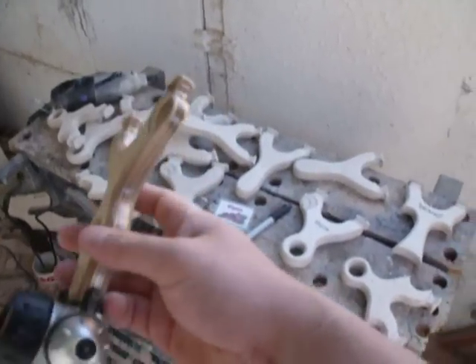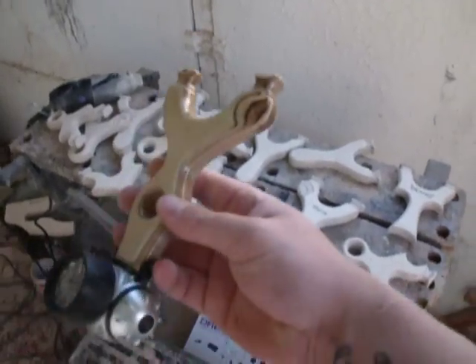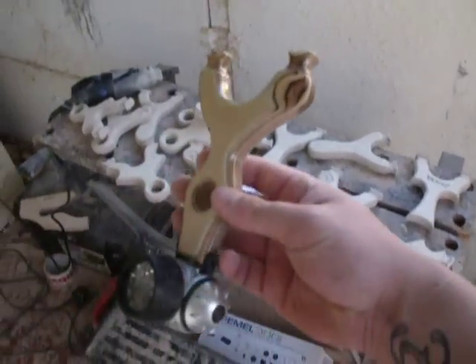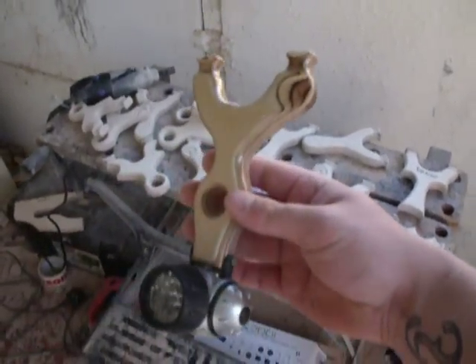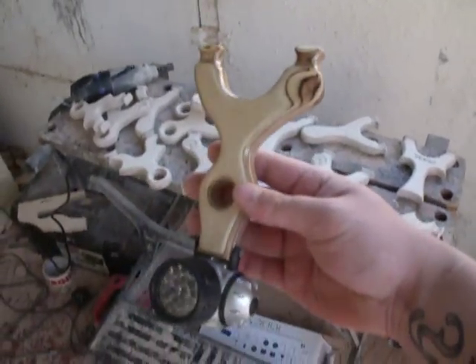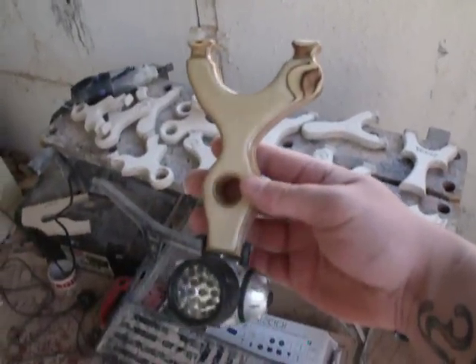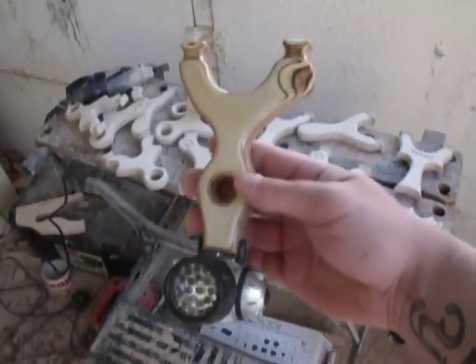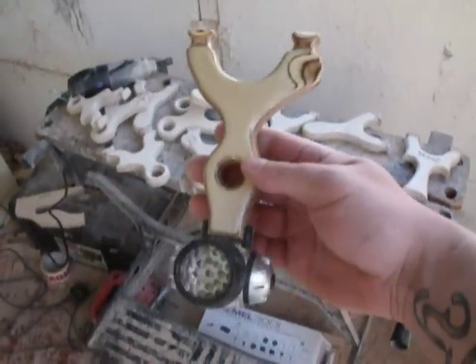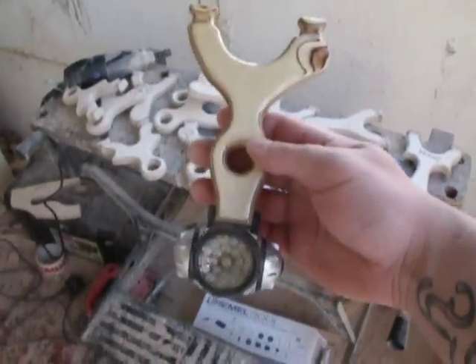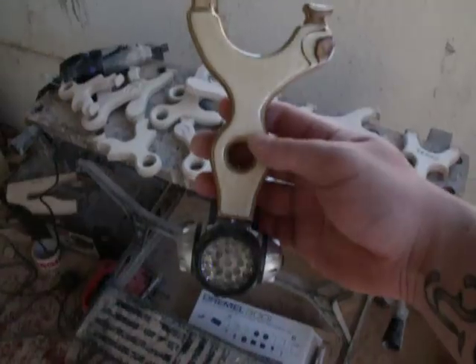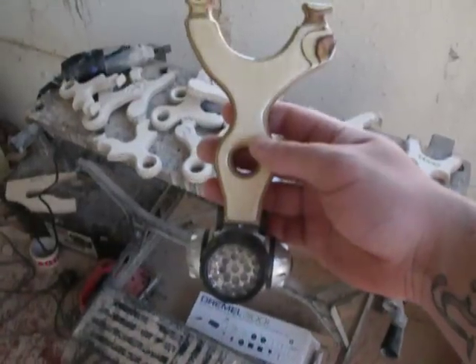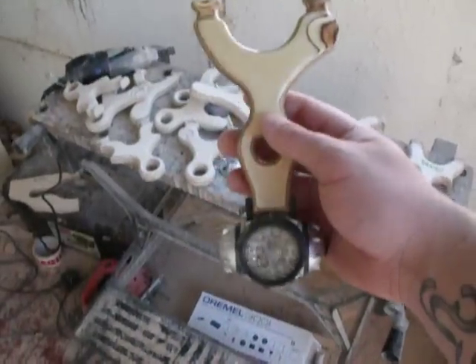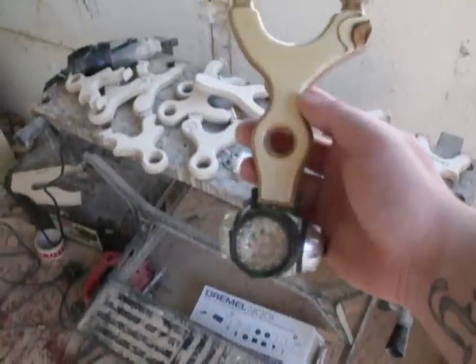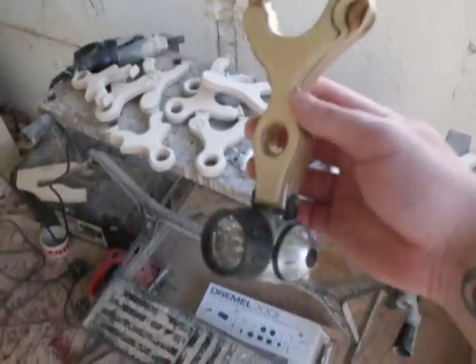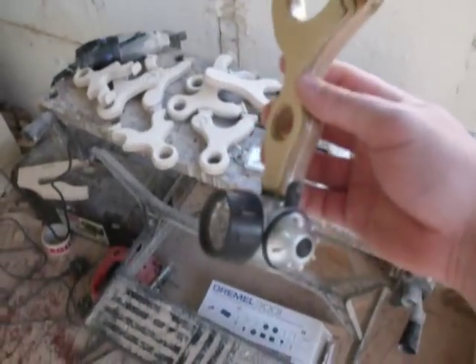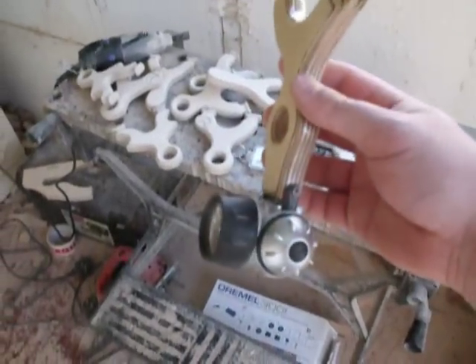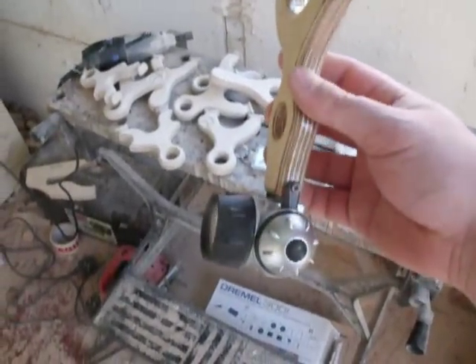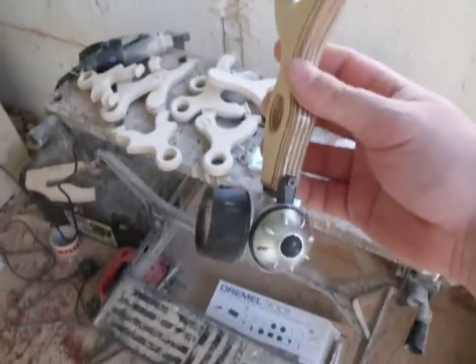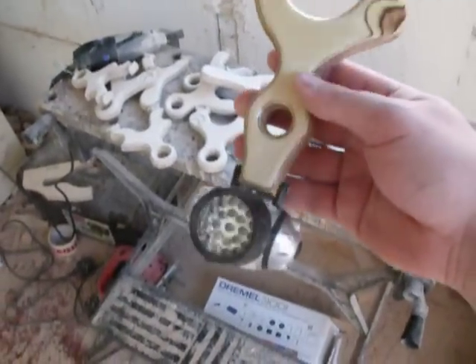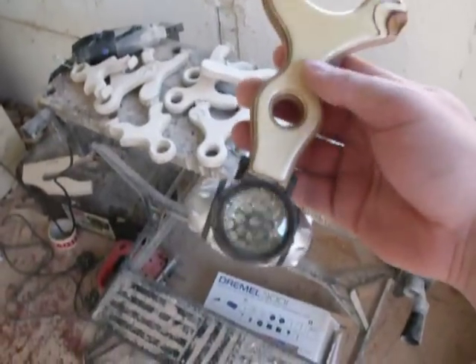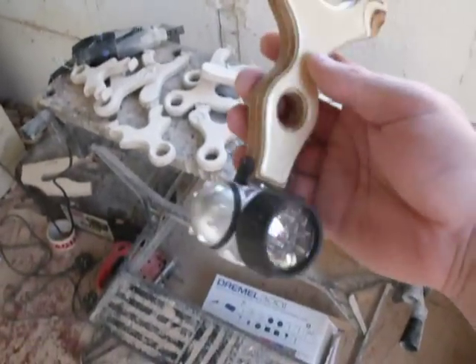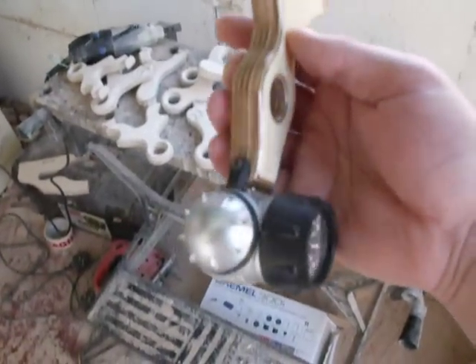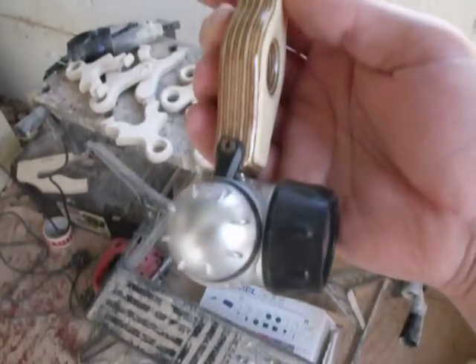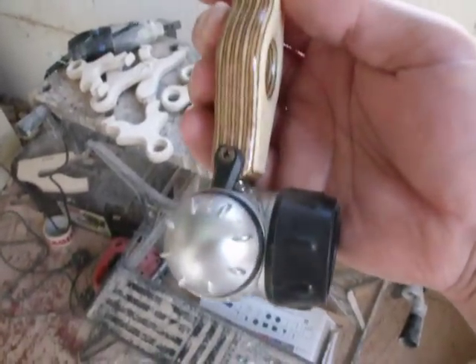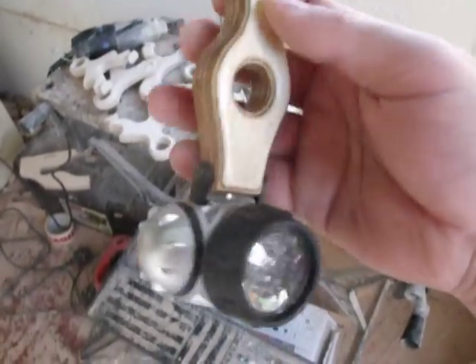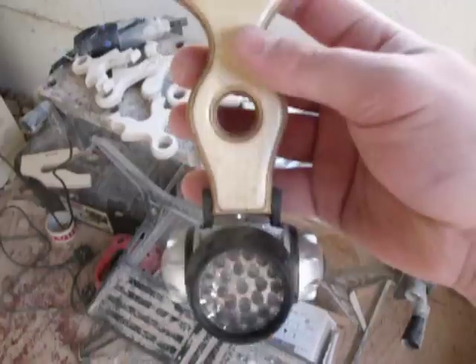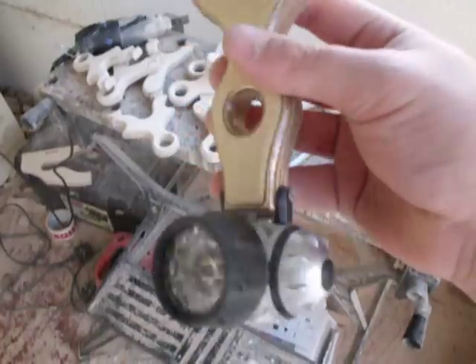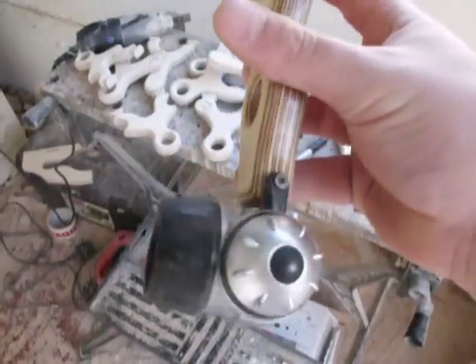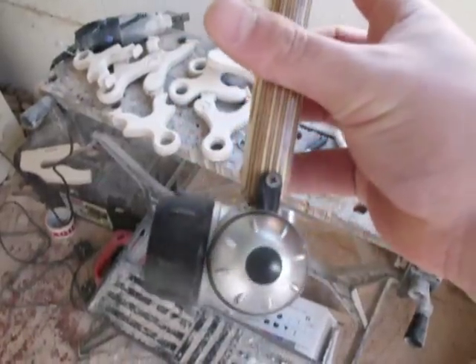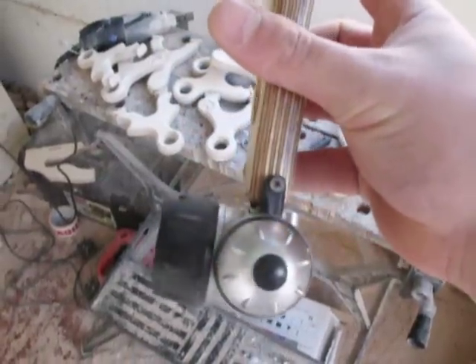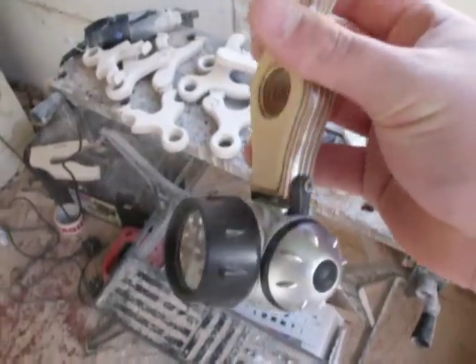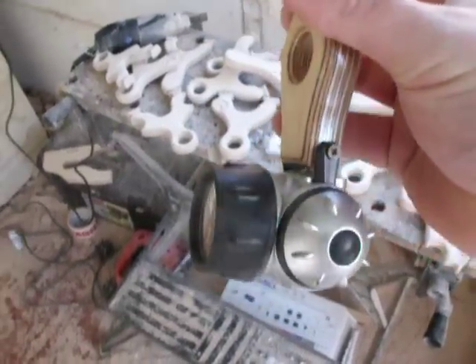OK guys, that's something I want to show you which I've made for myself as I'm doing a lot of shooting at night lately. I have this little torch – it's screwed on and drilled in, two screws in each side, it's very sturdy.